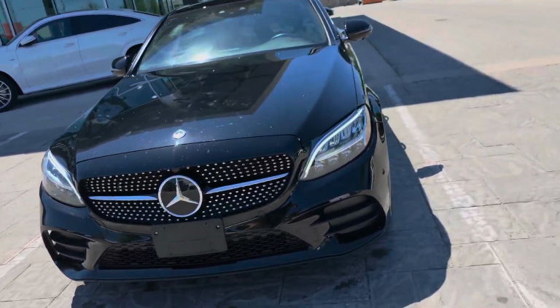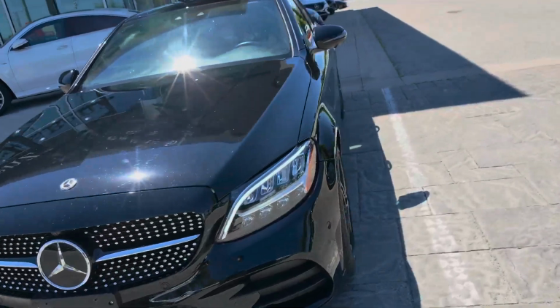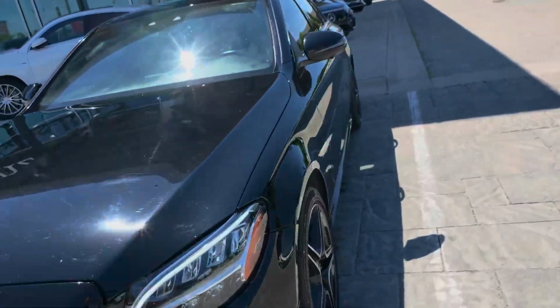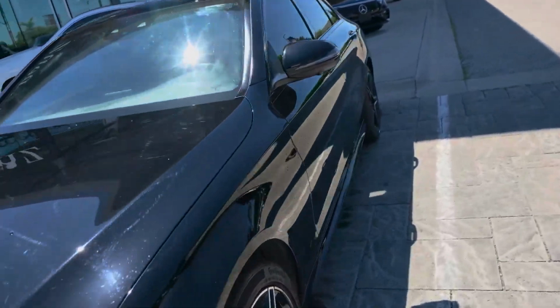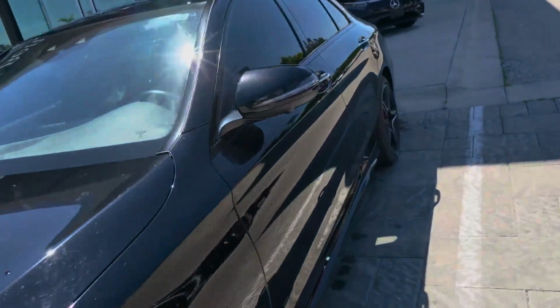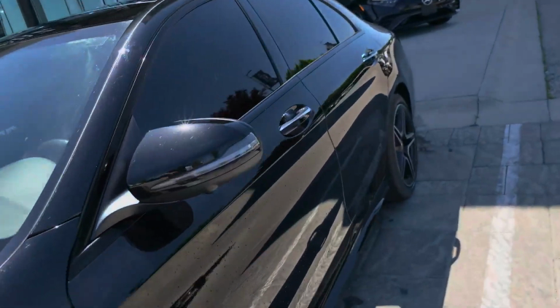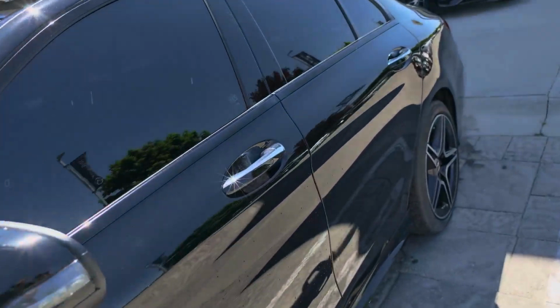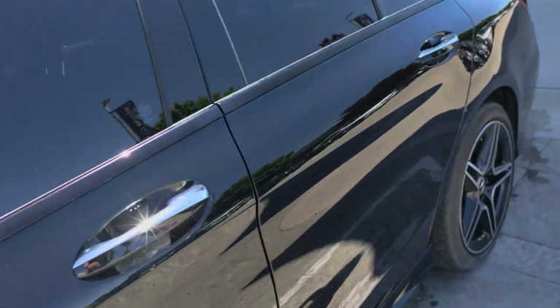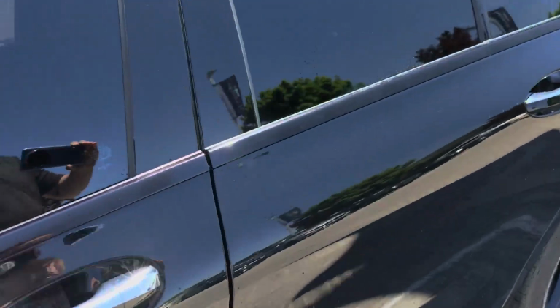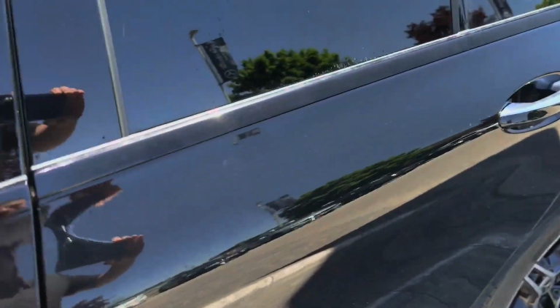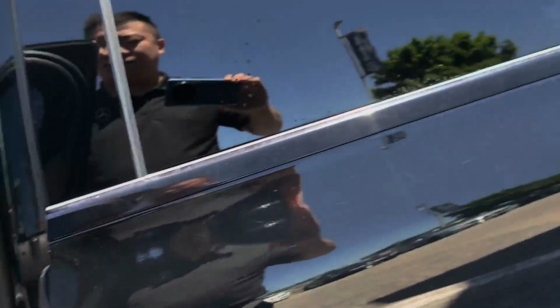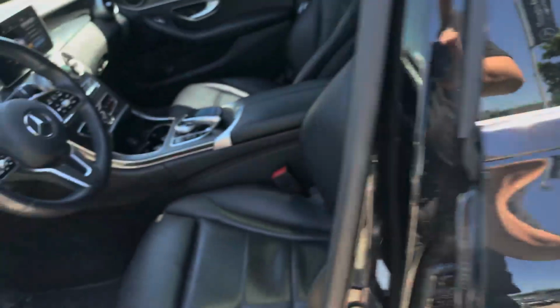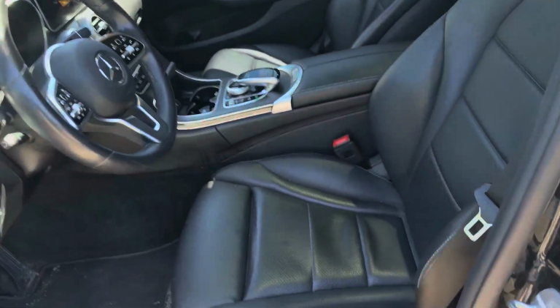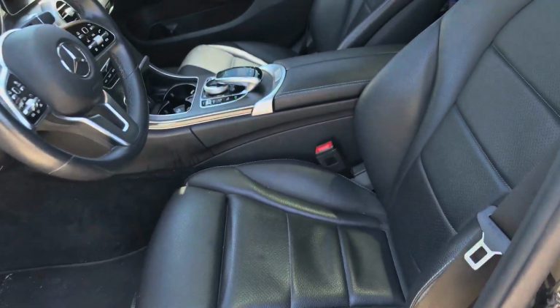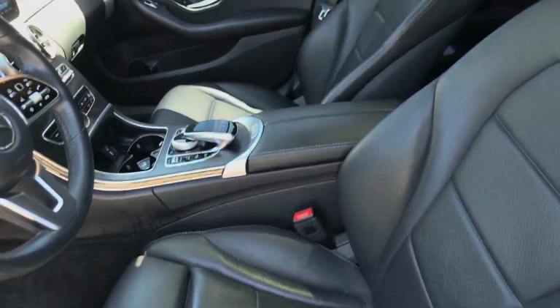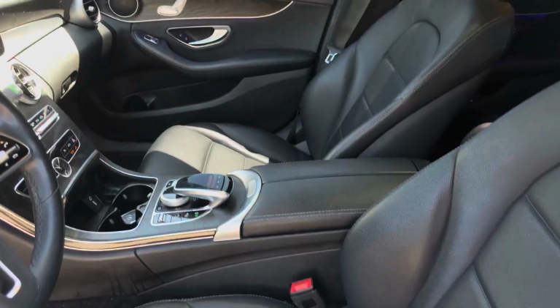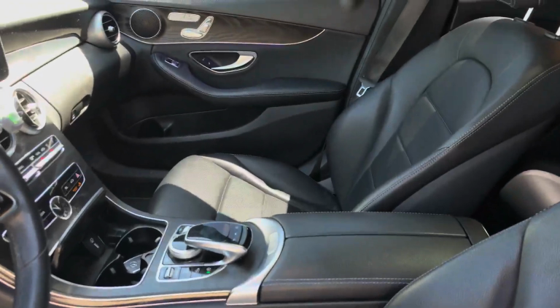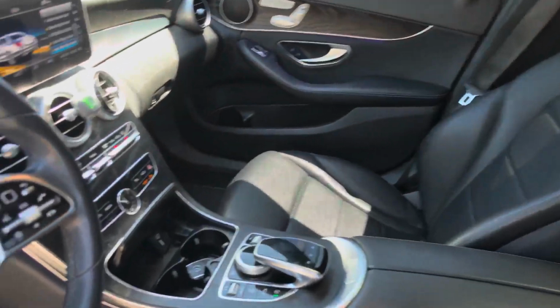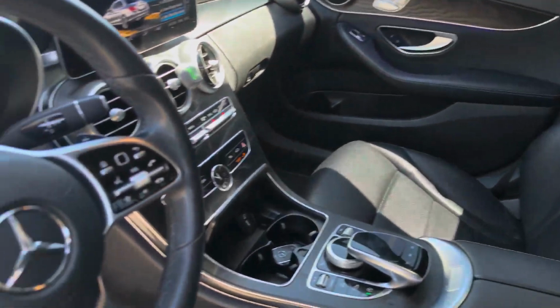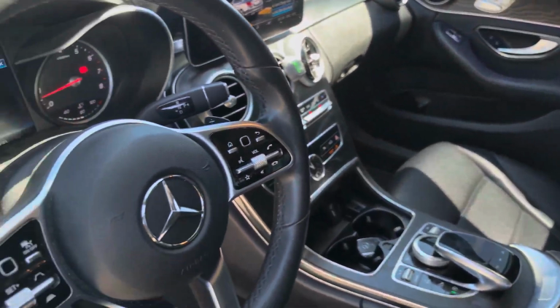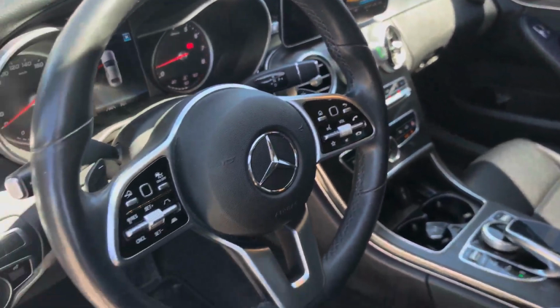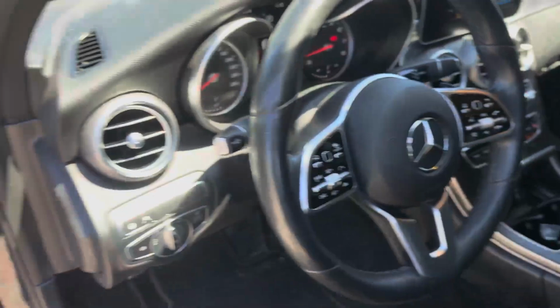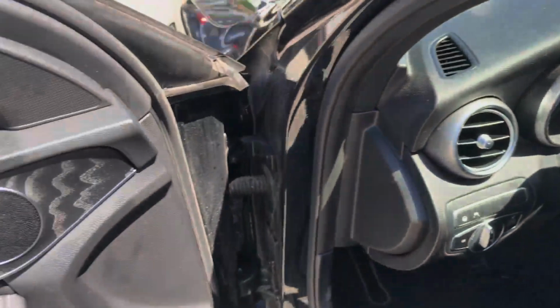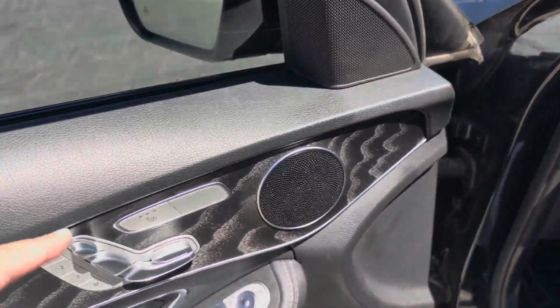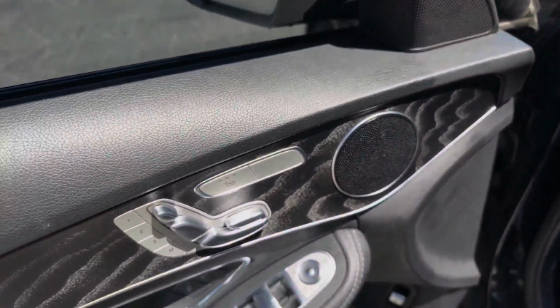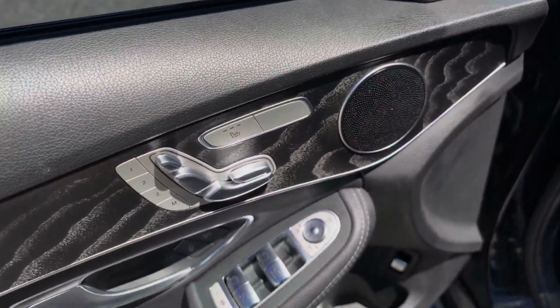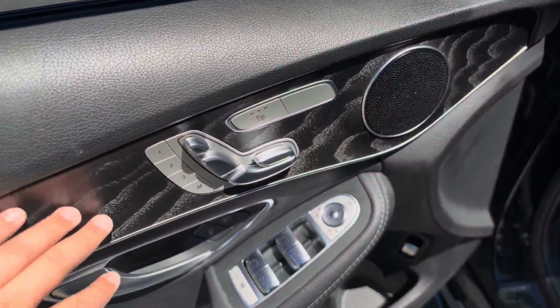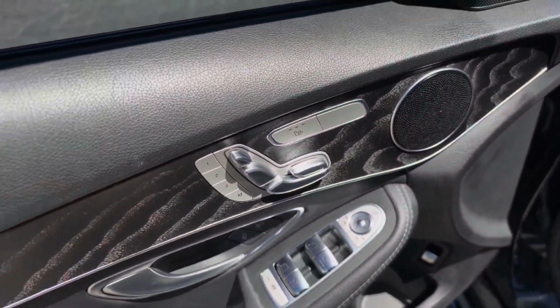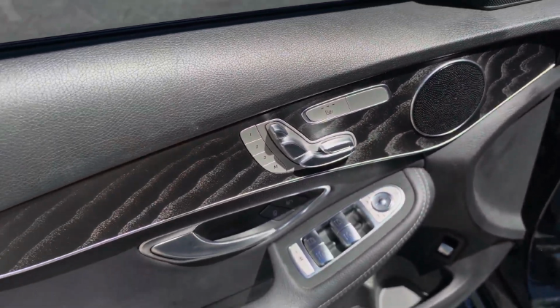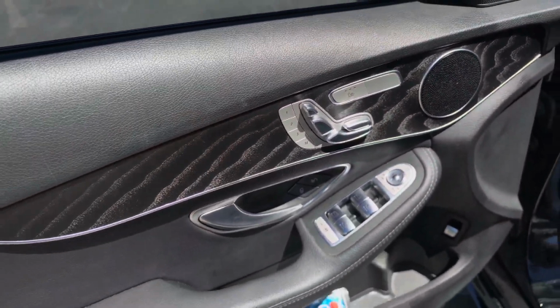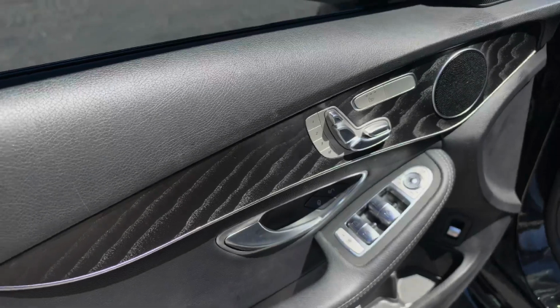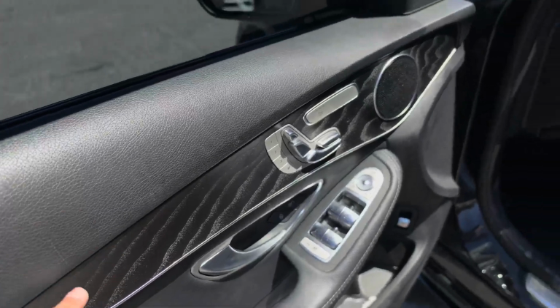Then we look at the inside. Beautiful. Heat seat, heat steering wheel, and open-pore oak wood trims.